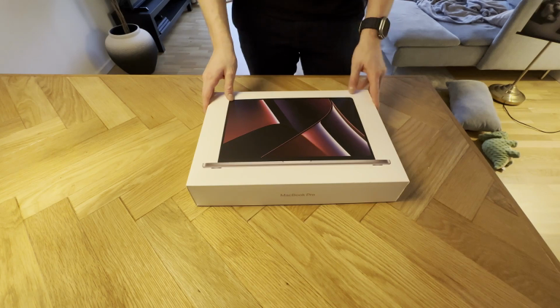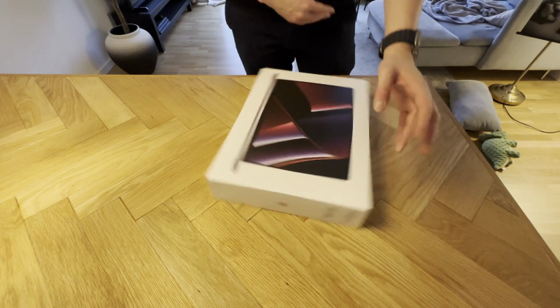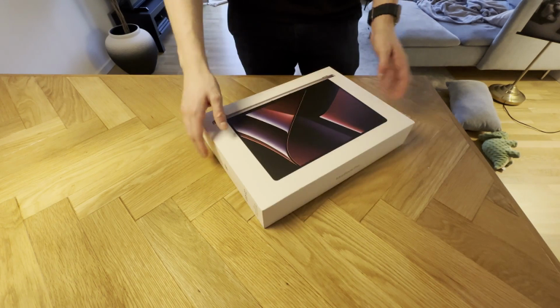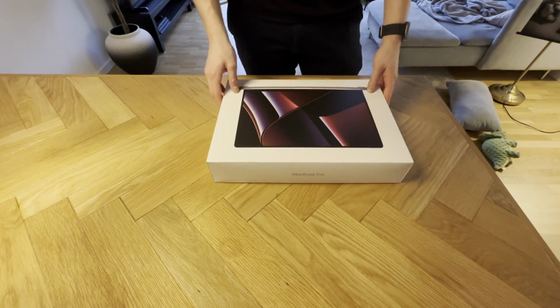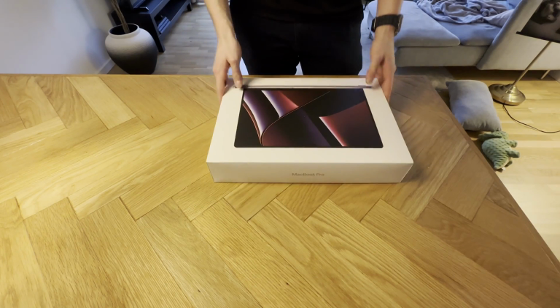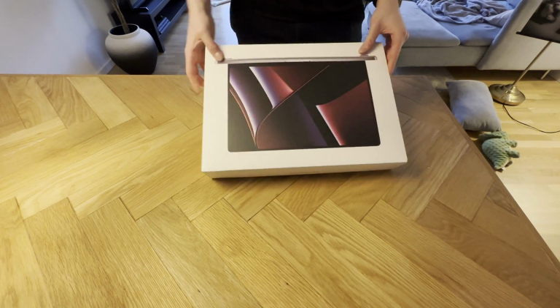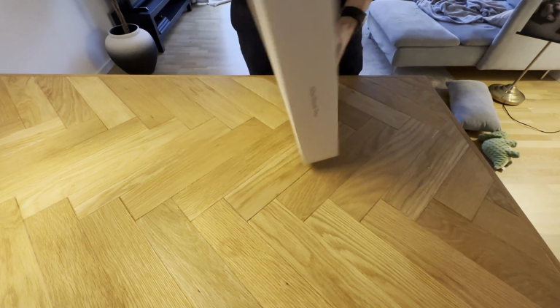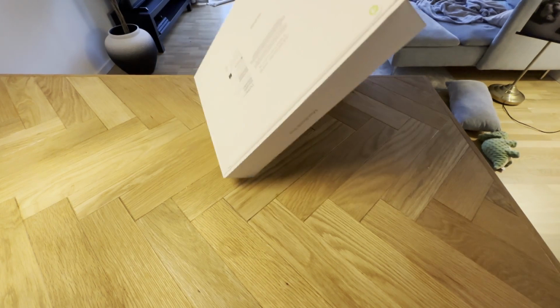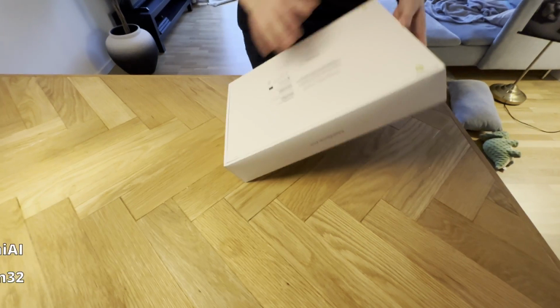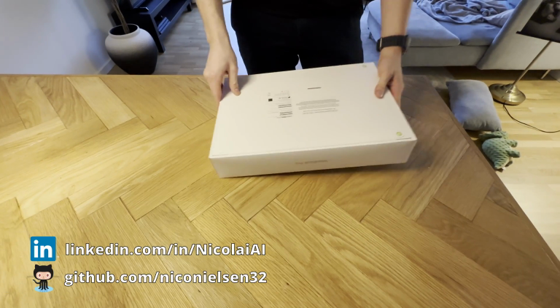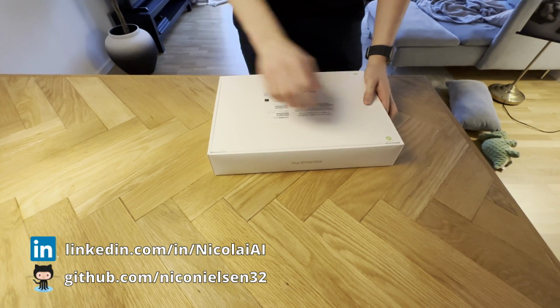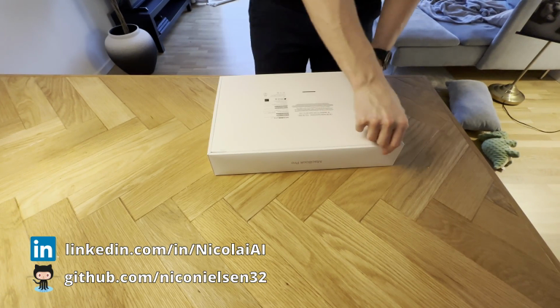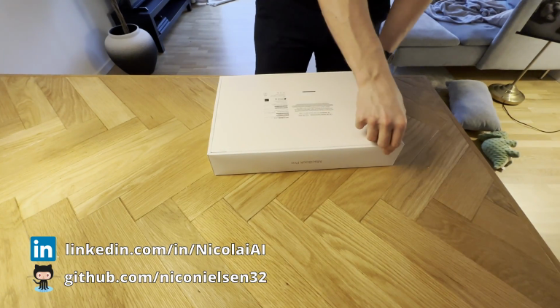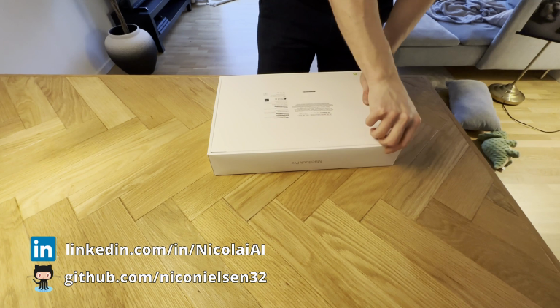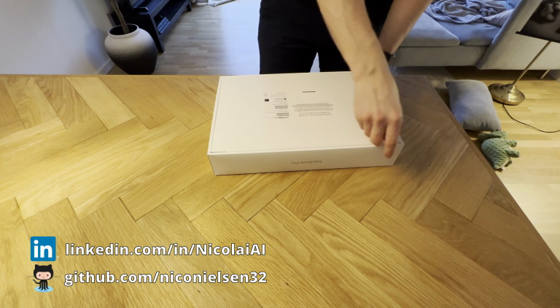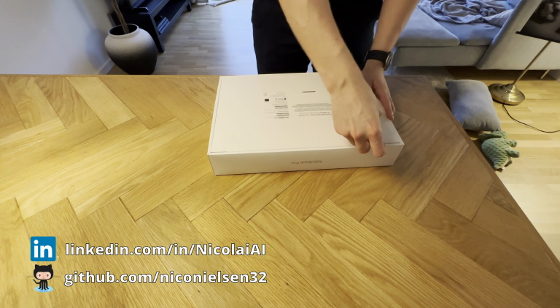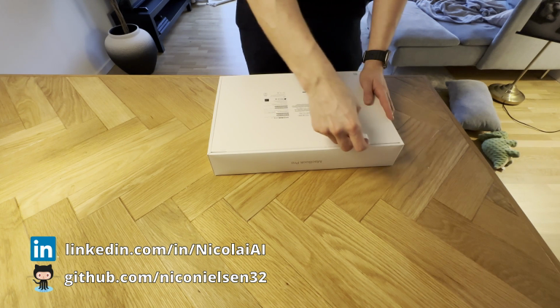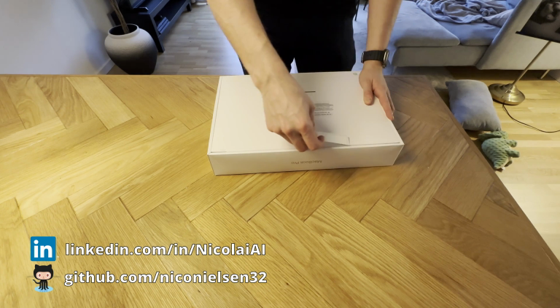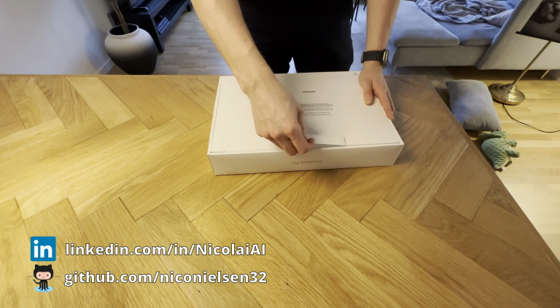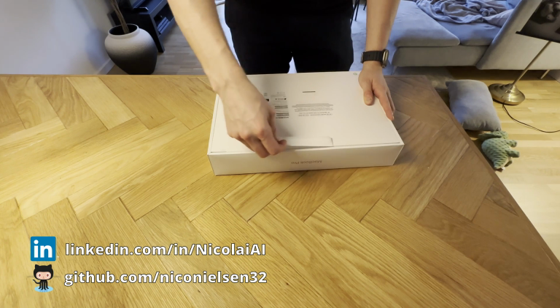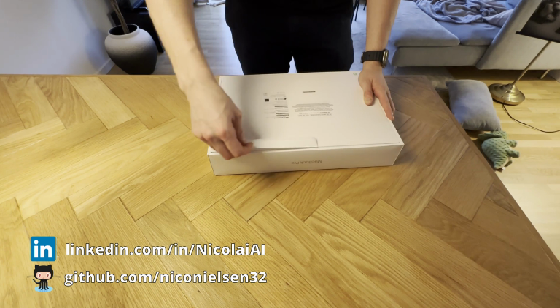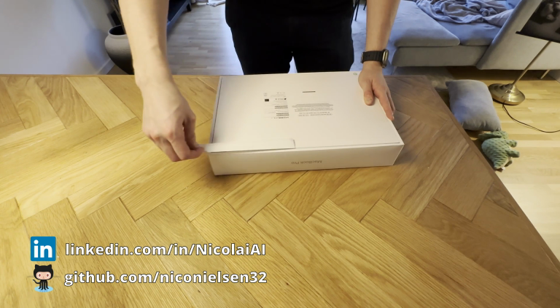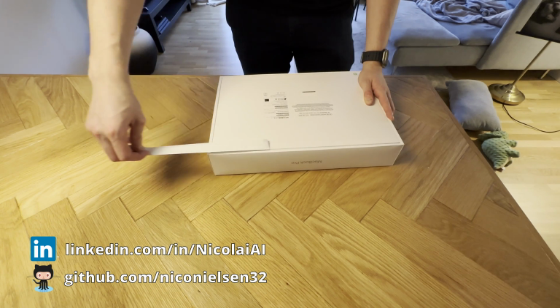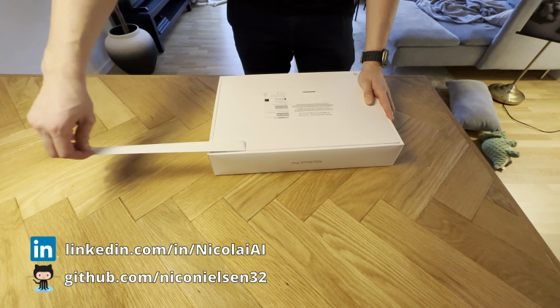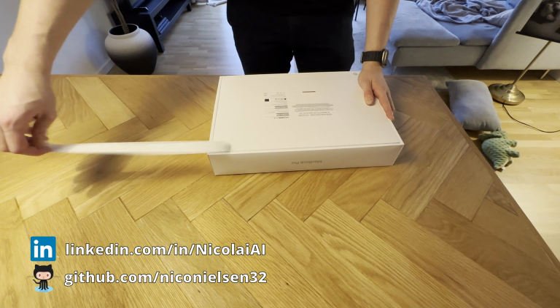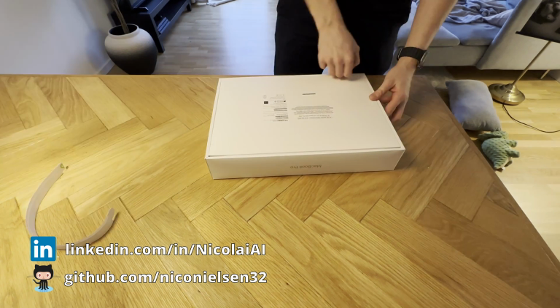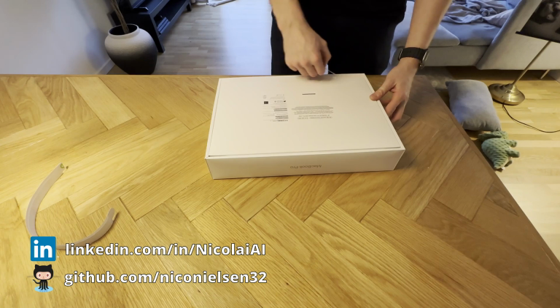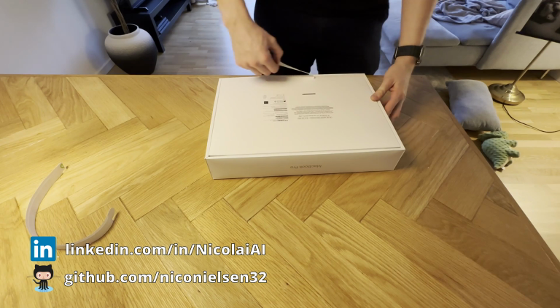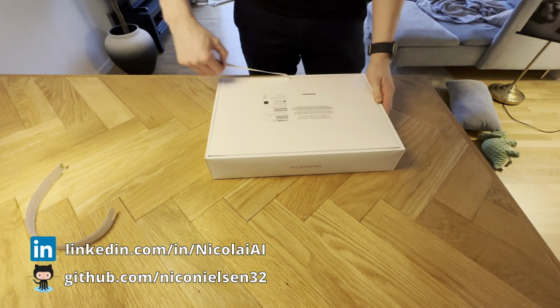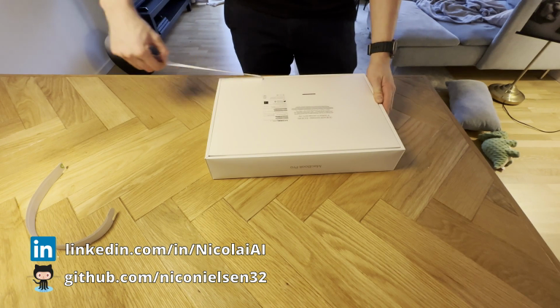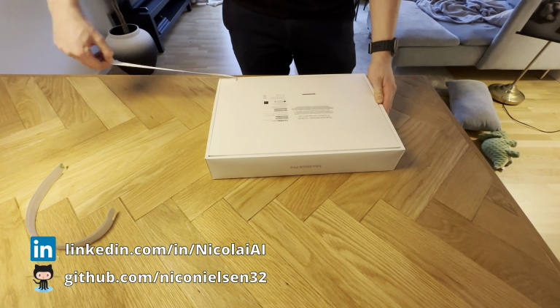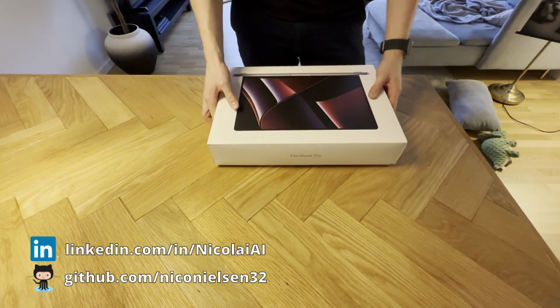In this video we're going to do a comparison of the new MacBook Pro M2 chip. We're going to take a look at the 14-inch MacBook Pro and also the 16-inch, and I'm going to tell you which of those models you should choose.